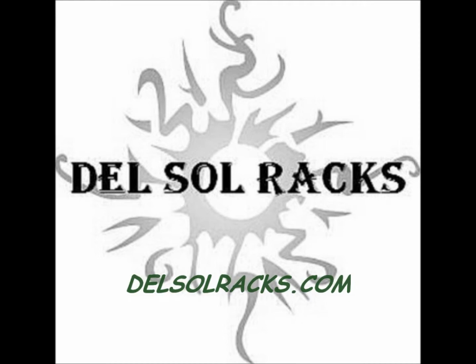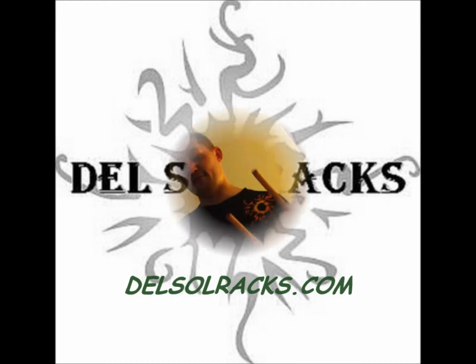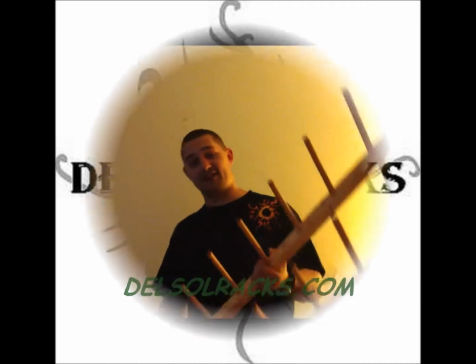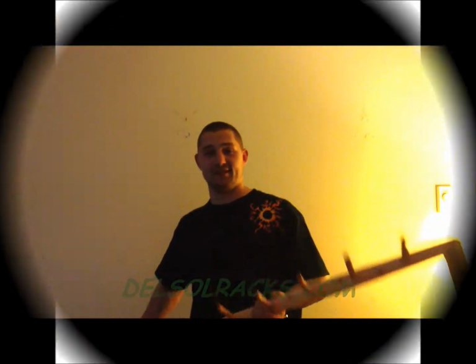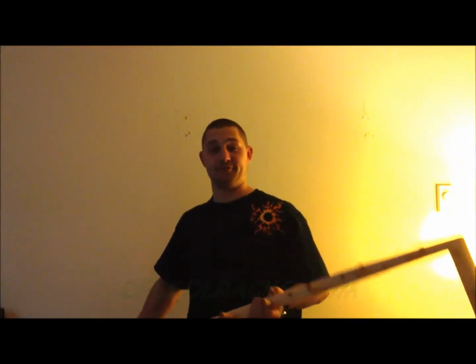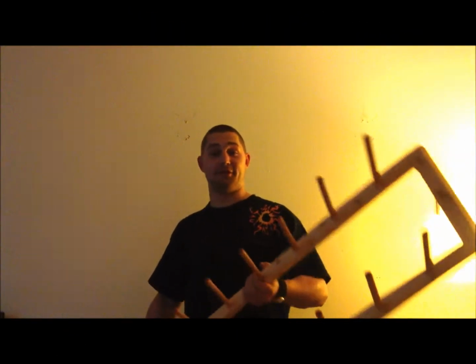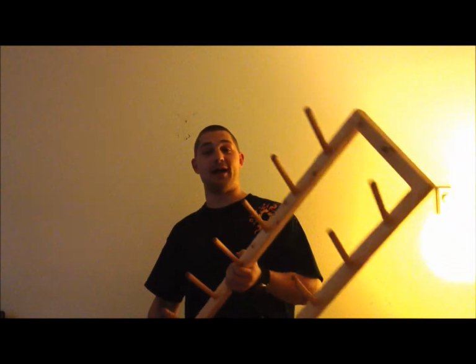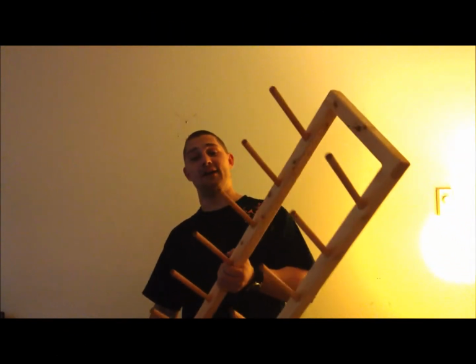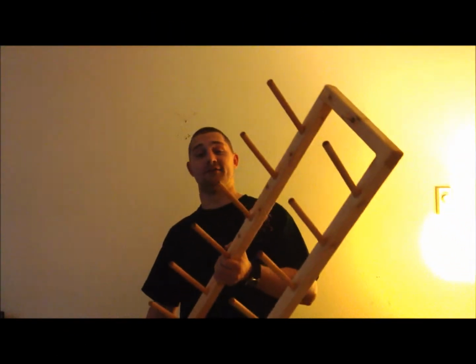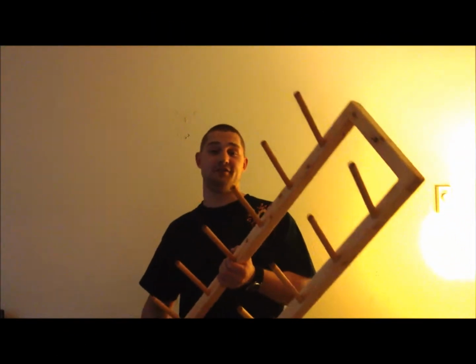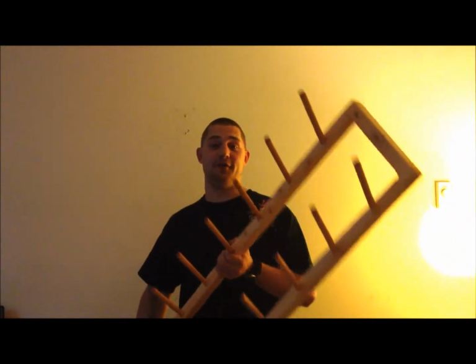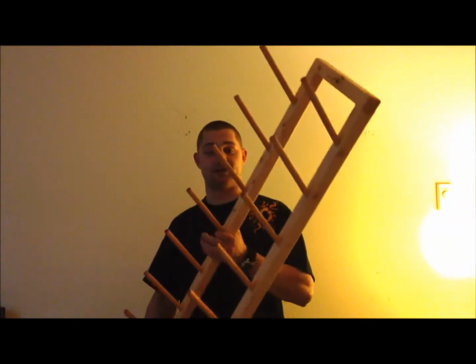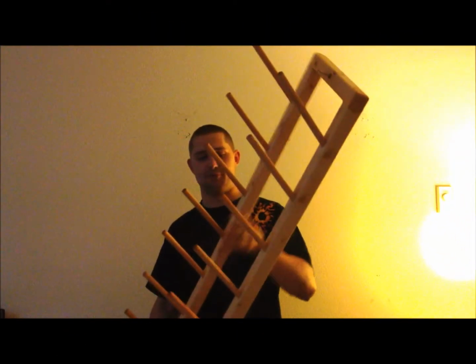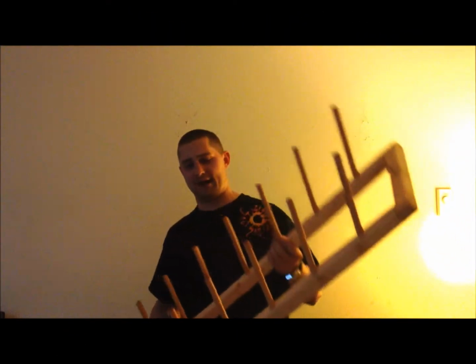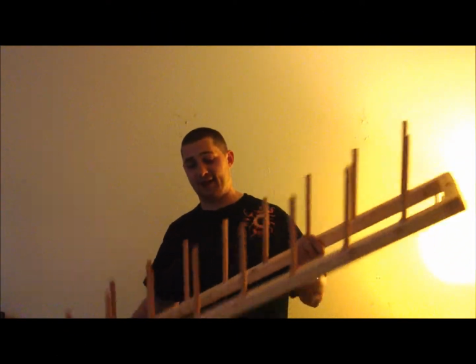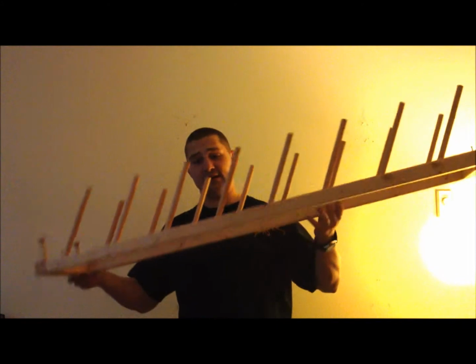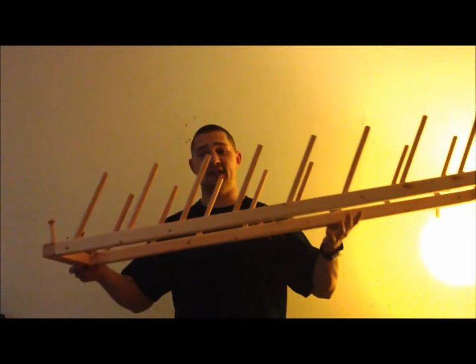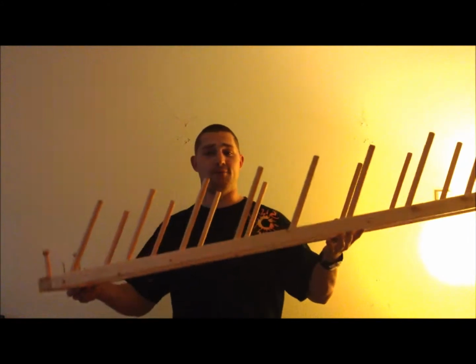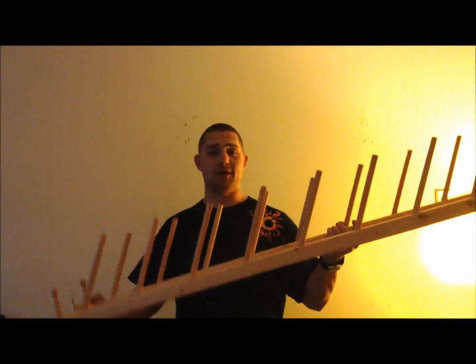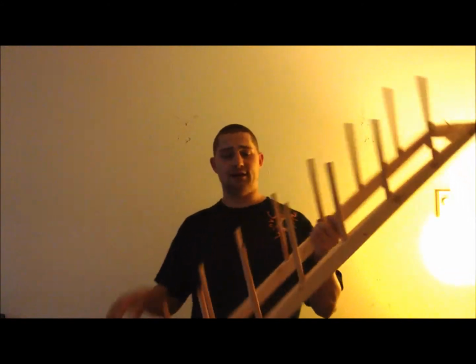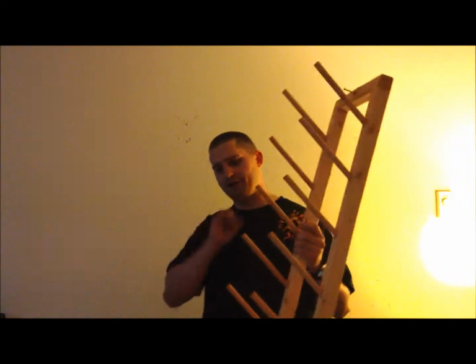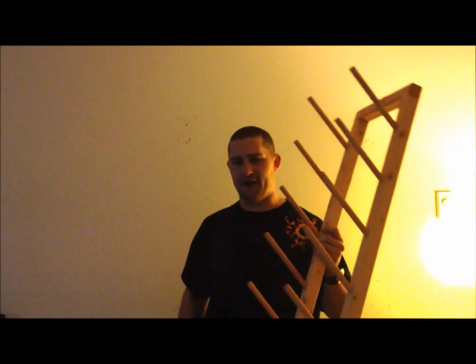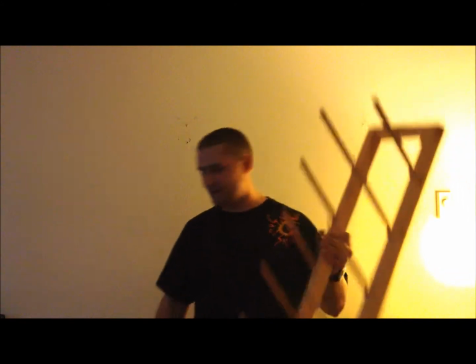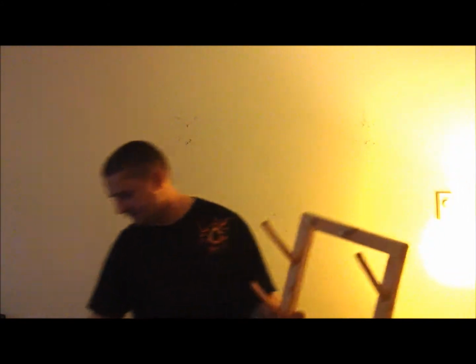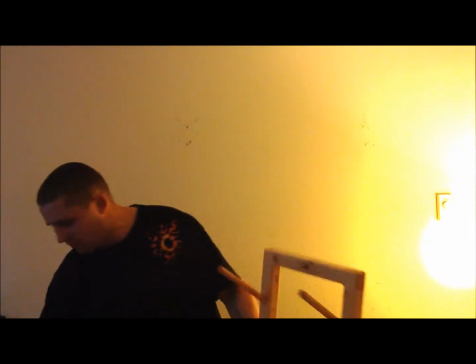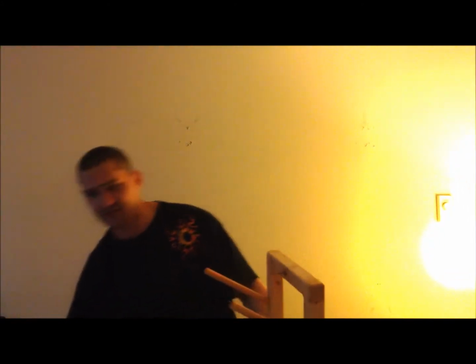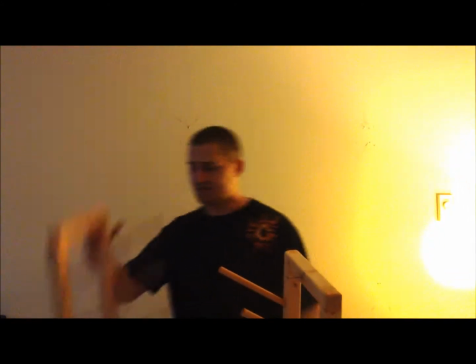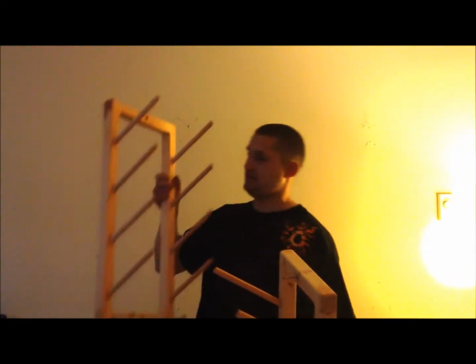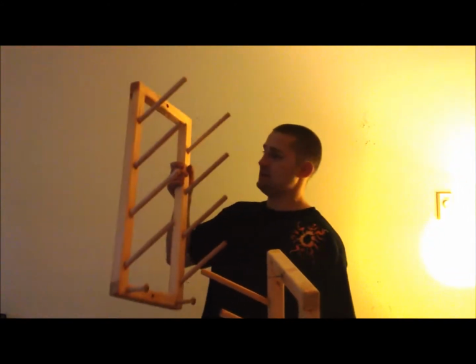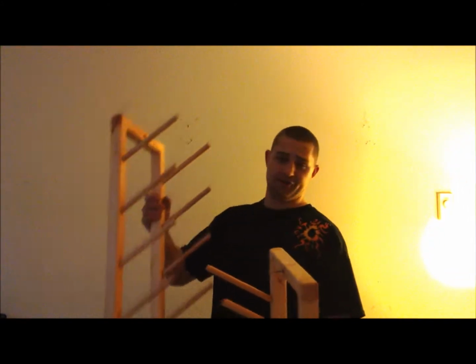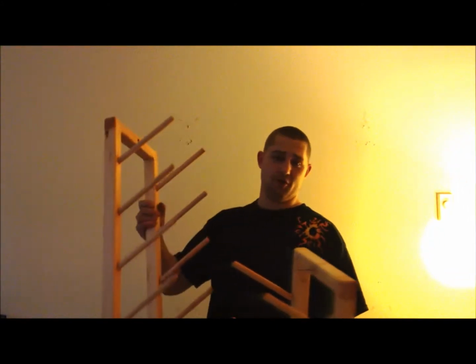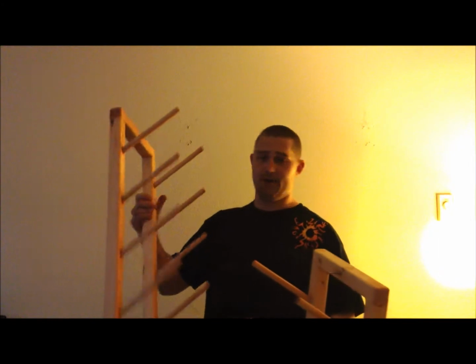Hey everybody, Jason here from DelSole Racks. We've got an installation video for our skateboard rack today. This is an eight board rack — we also provide these racks in a four board and a two board as well.